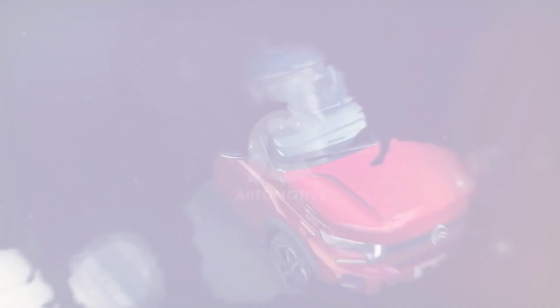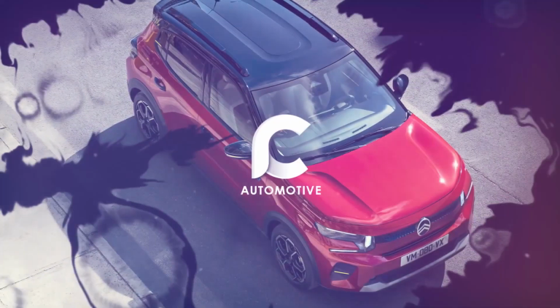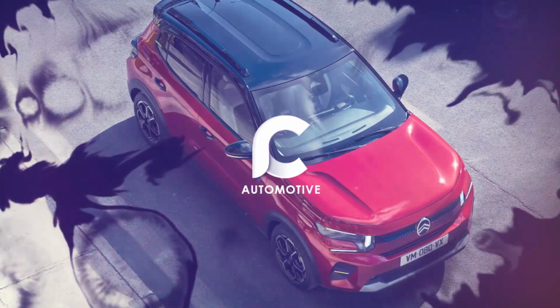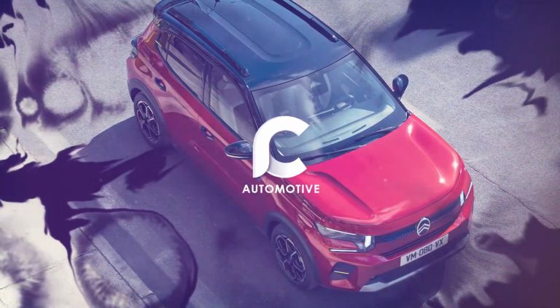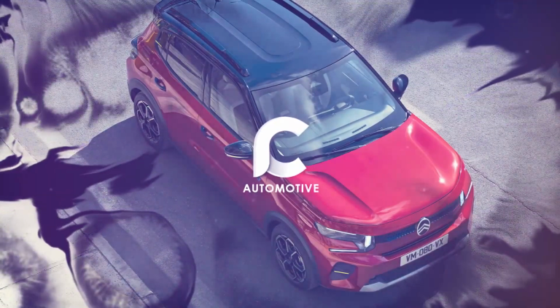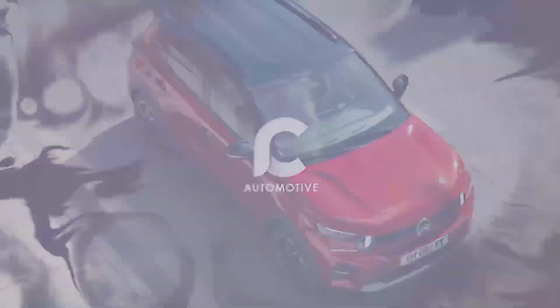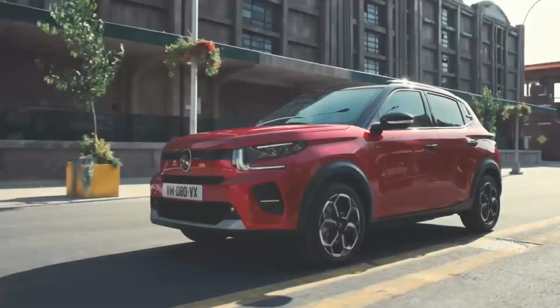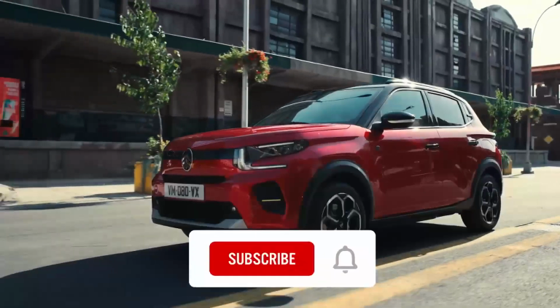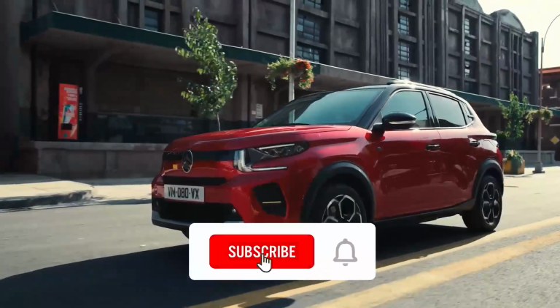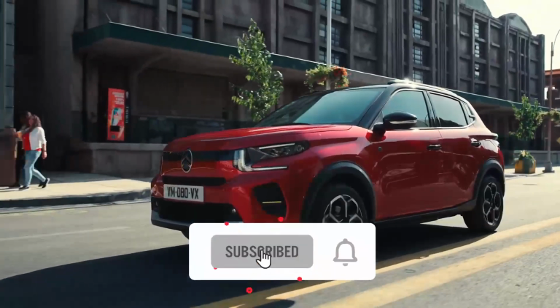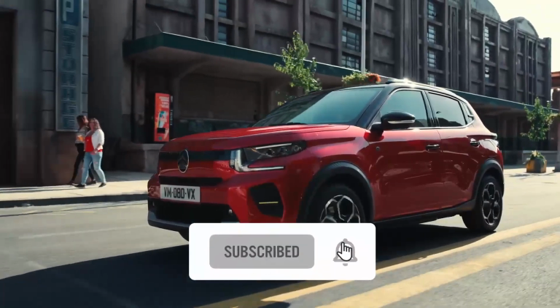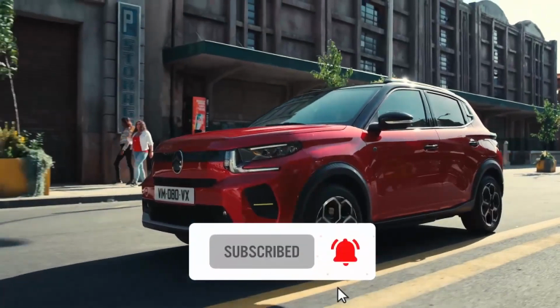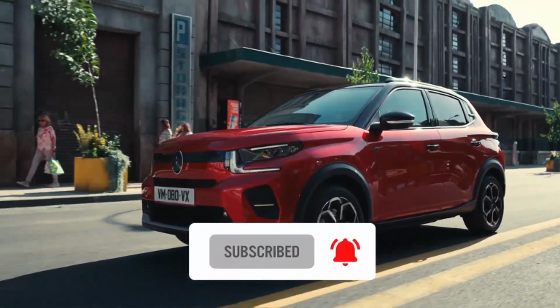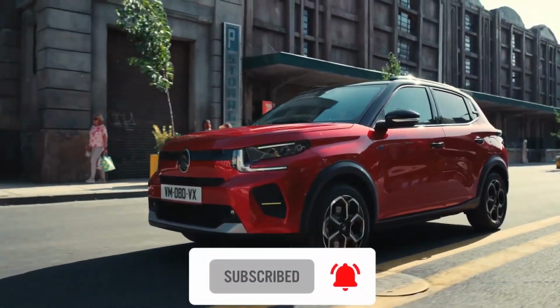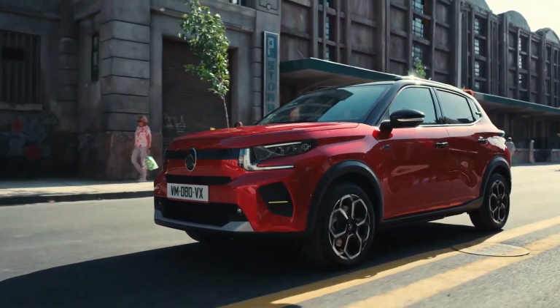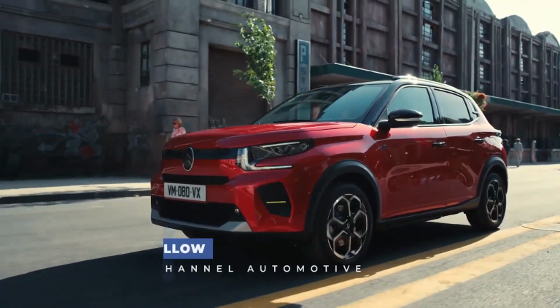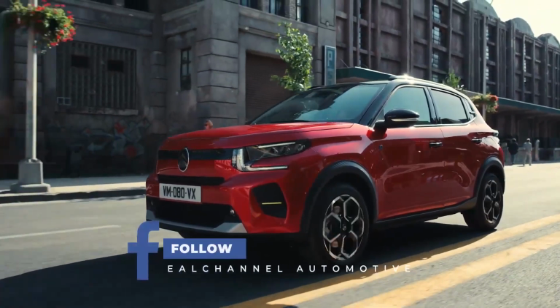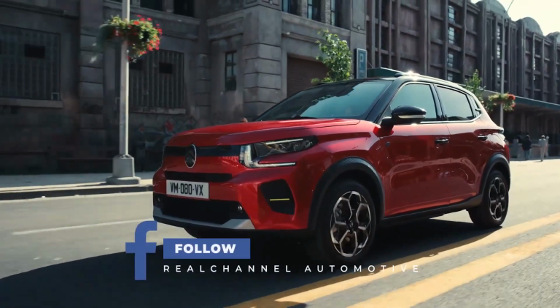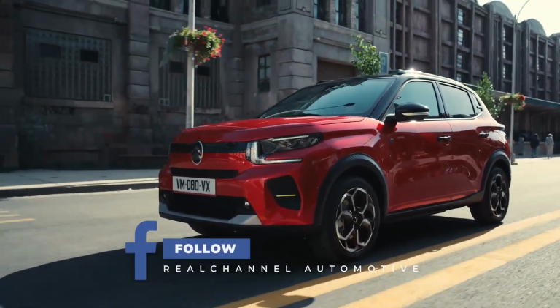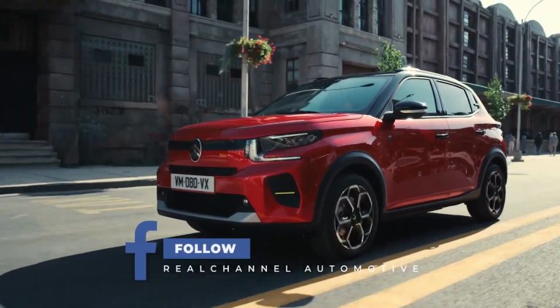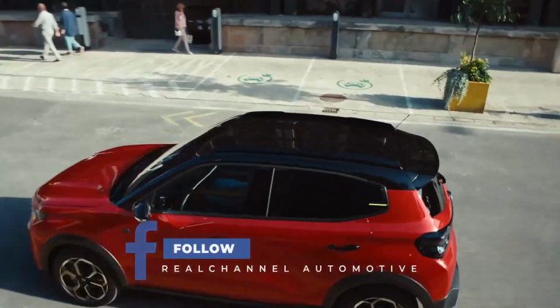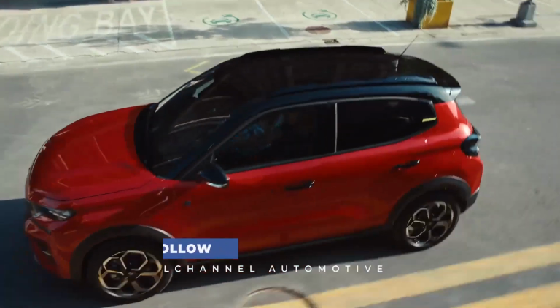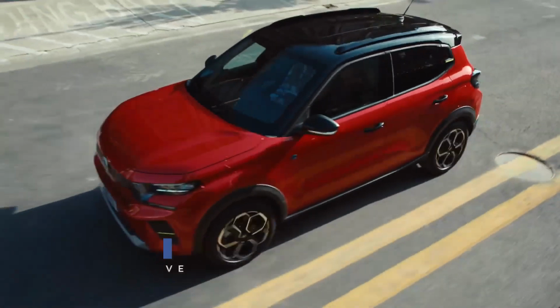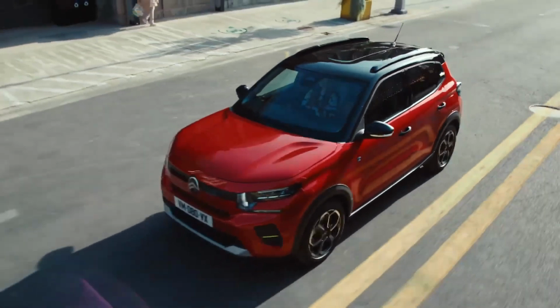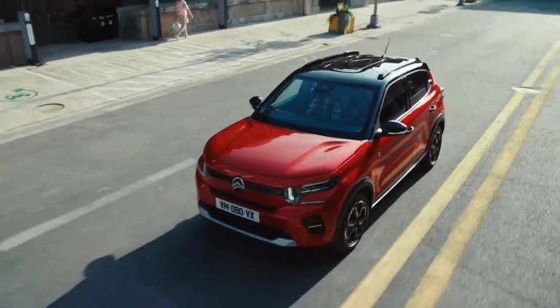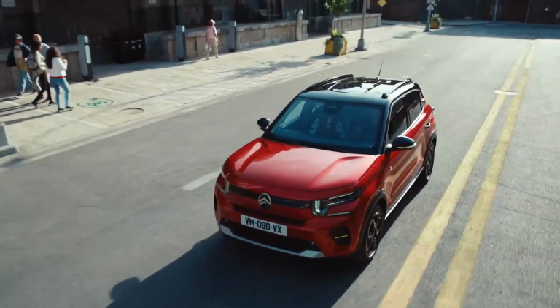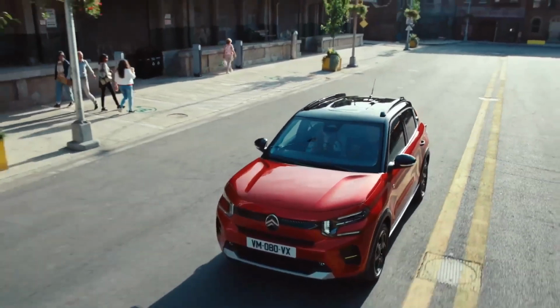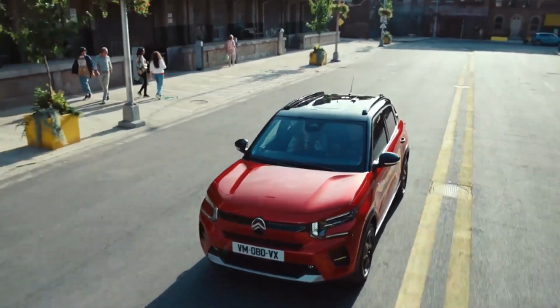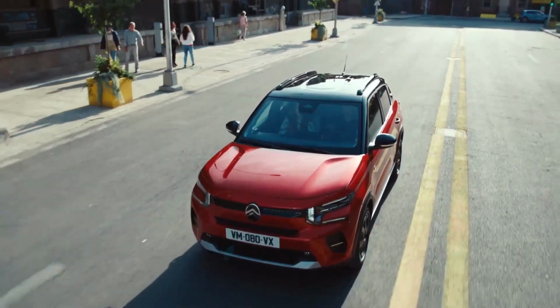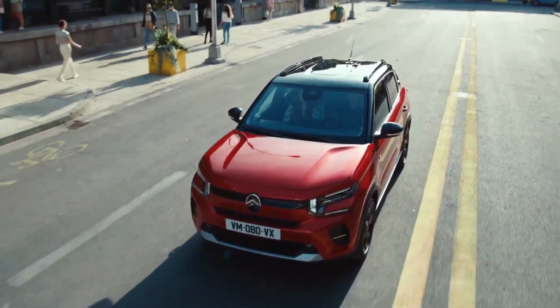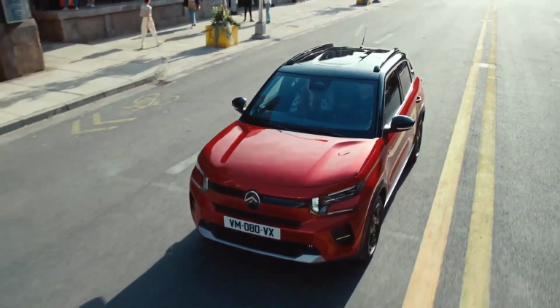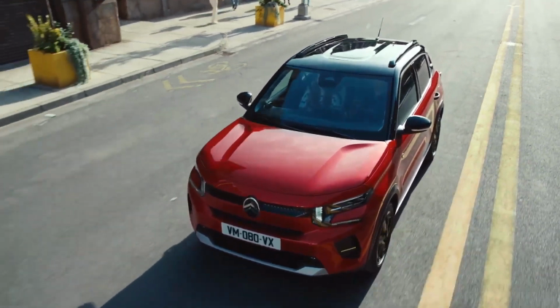The new Citroën E3 is expected to be available at European dealerships in the second quarter of 2024. Prices will start at €24,290. Additionally, Citroën promises to release a base version of the E3 with a range of 200 km and a price of around €20,000.